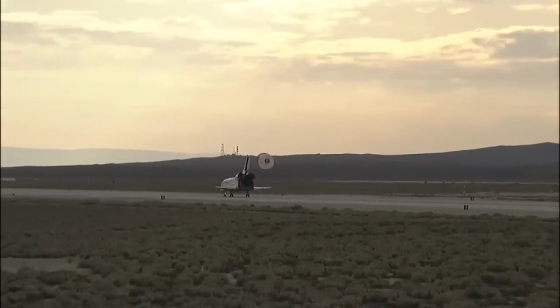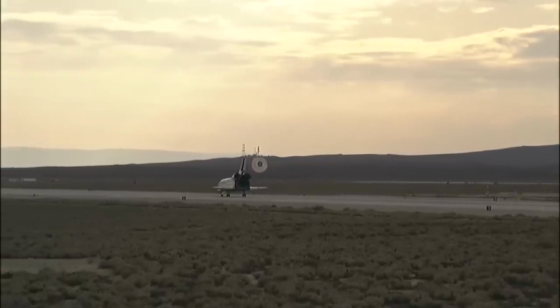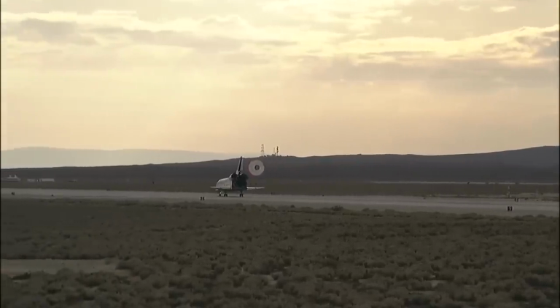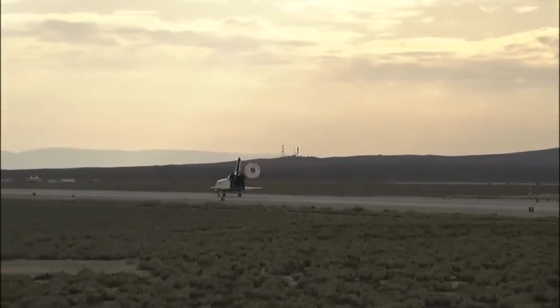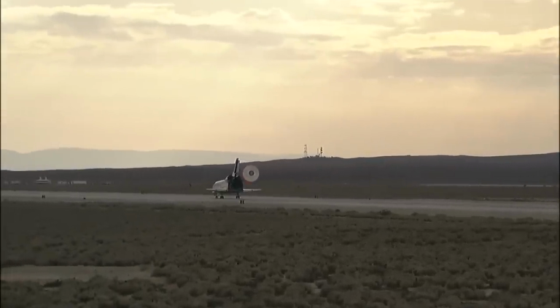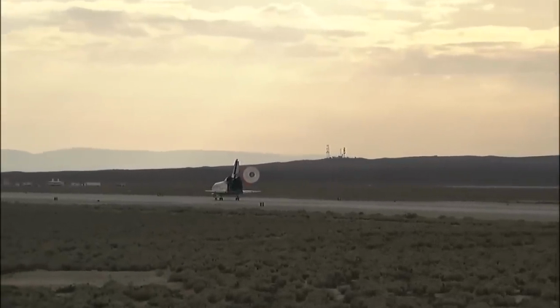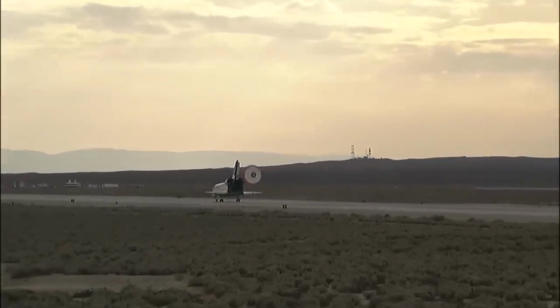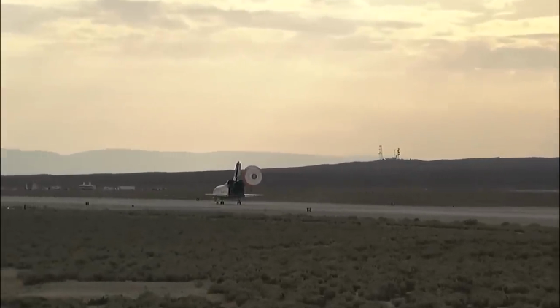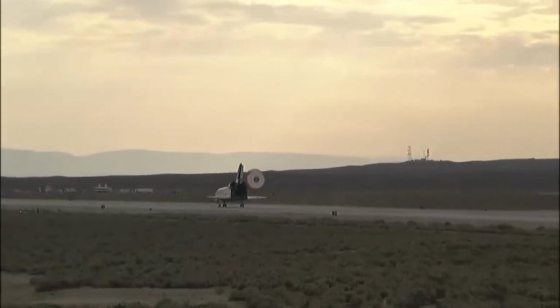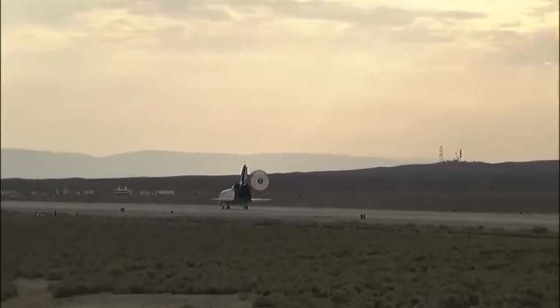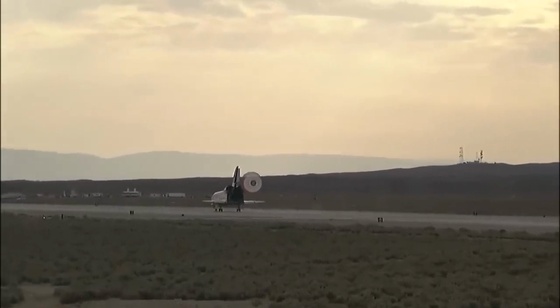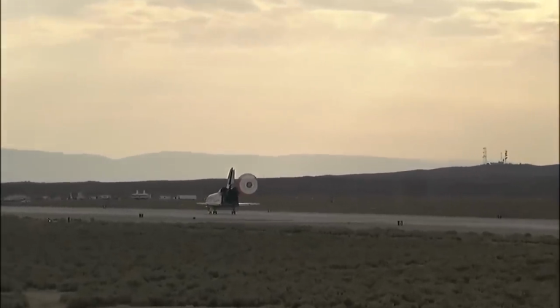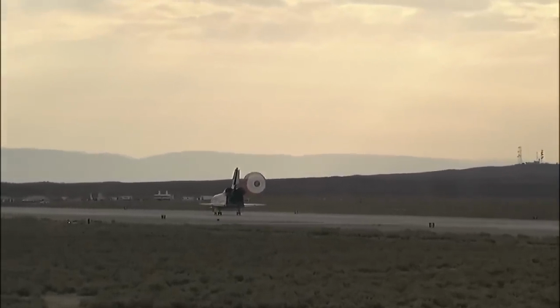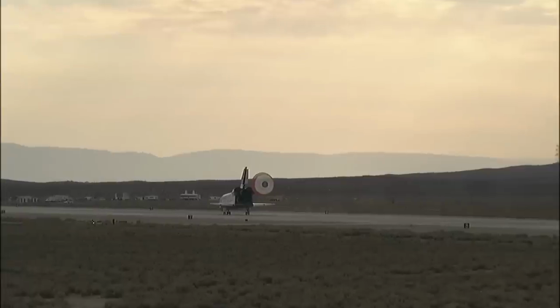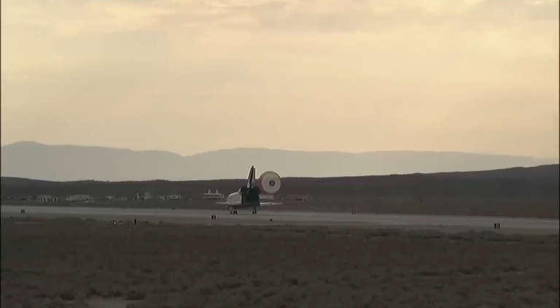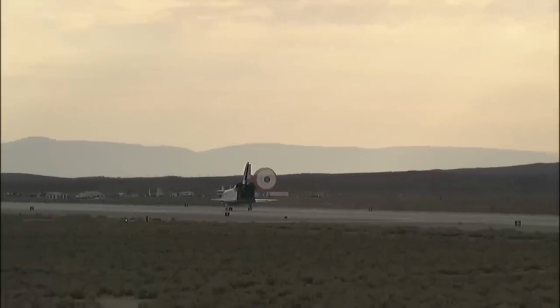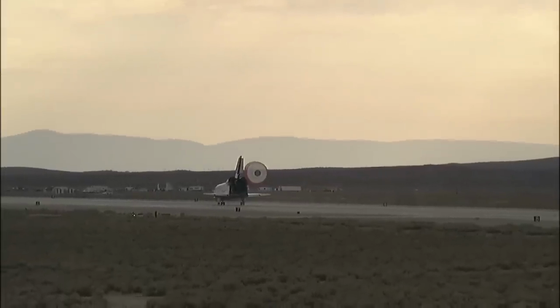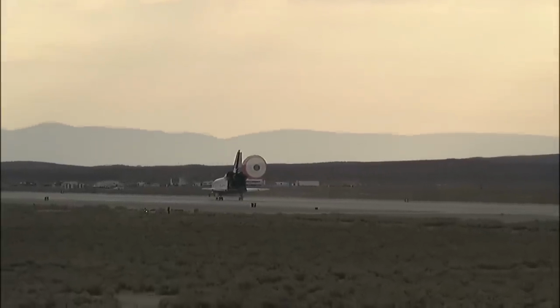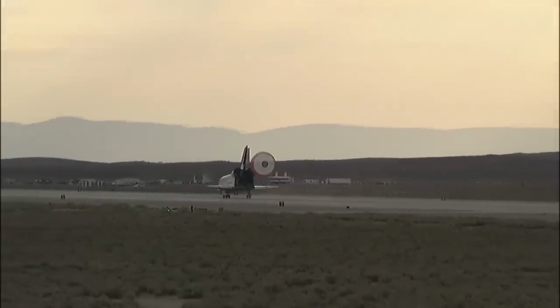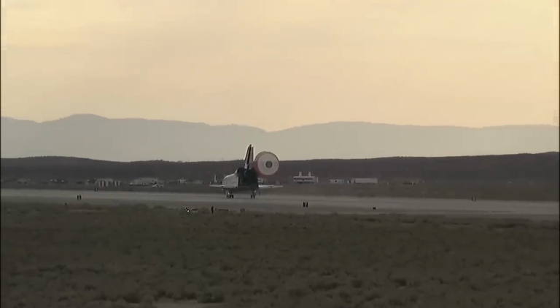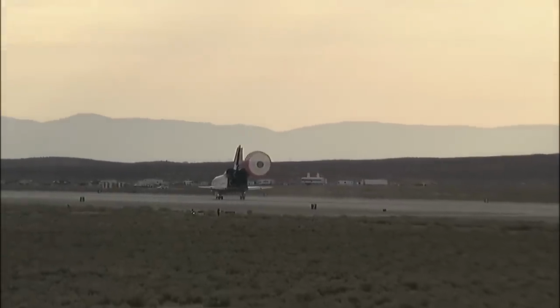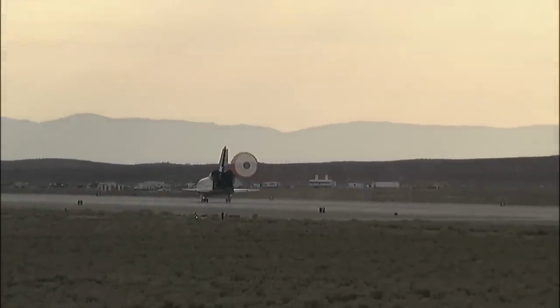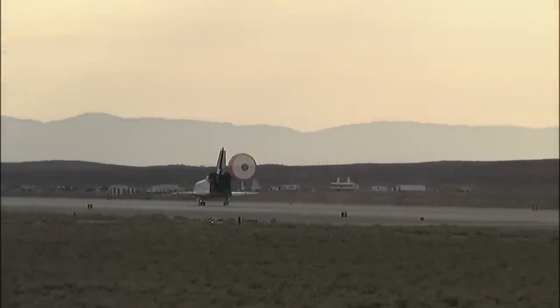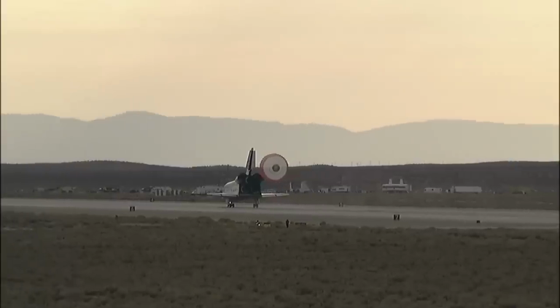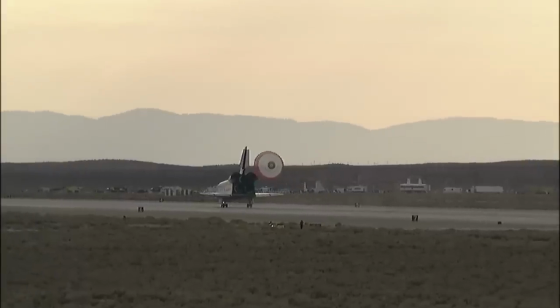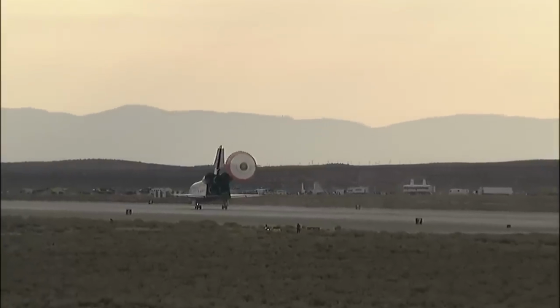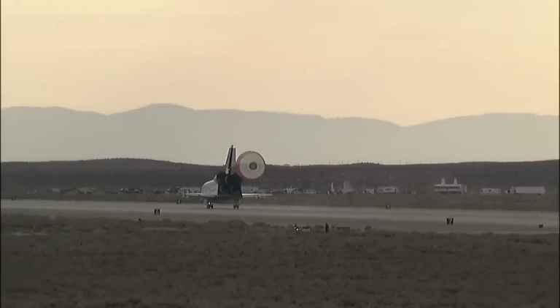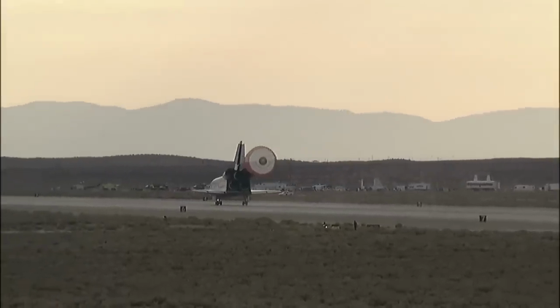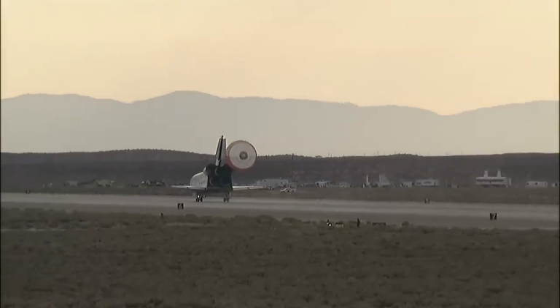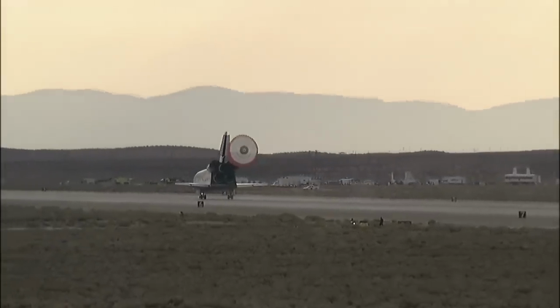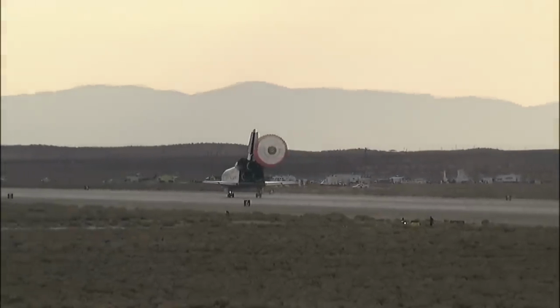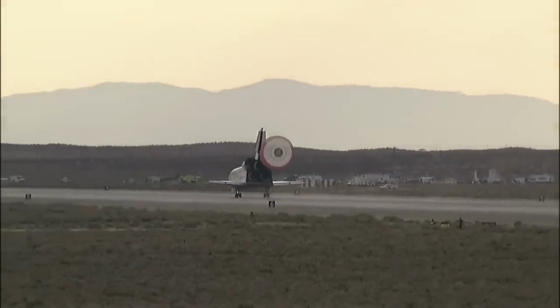Discovery rolling out on Runway 22 at Edwards Air Force Base, California, wrapping up a 5.7 million mile mission to resupply and fortify the International Space Station. Tim Cobra home after 58 days in space.